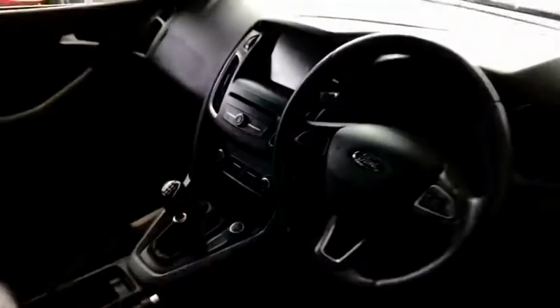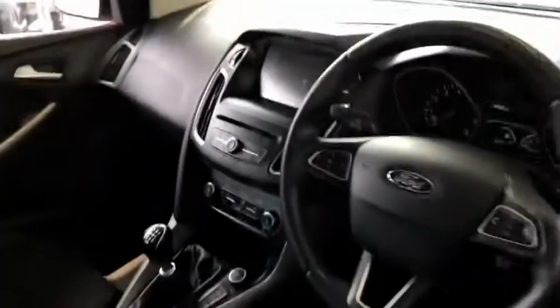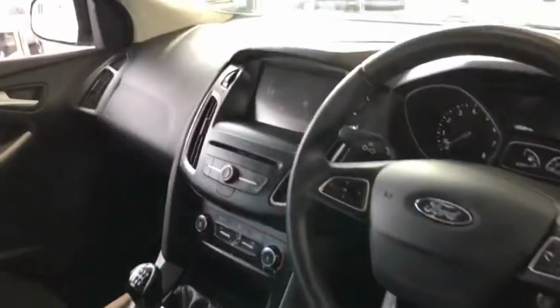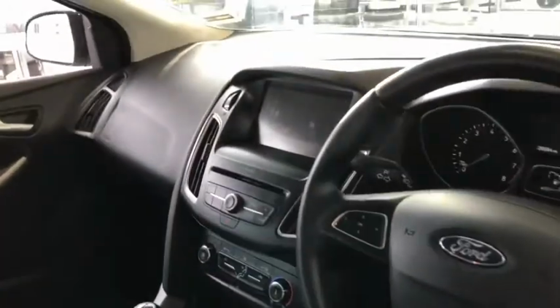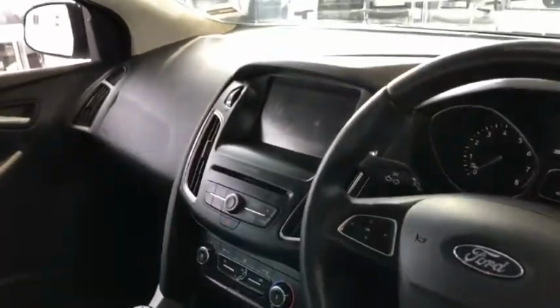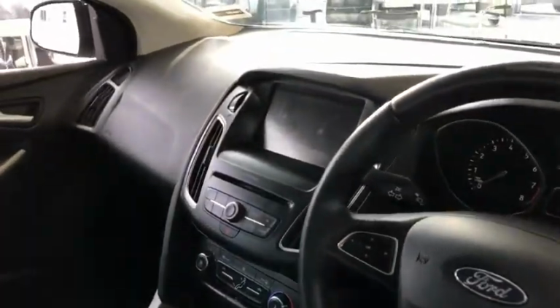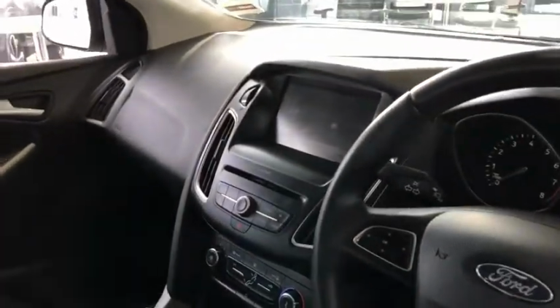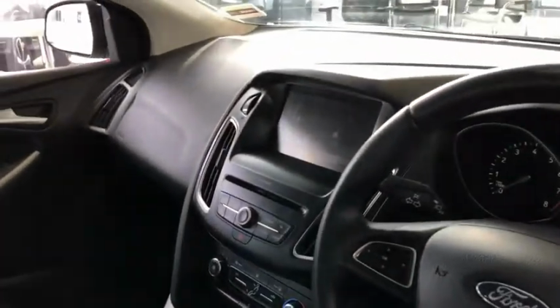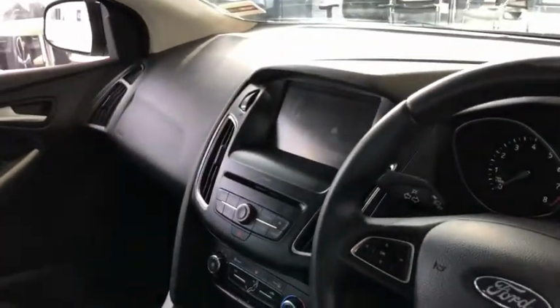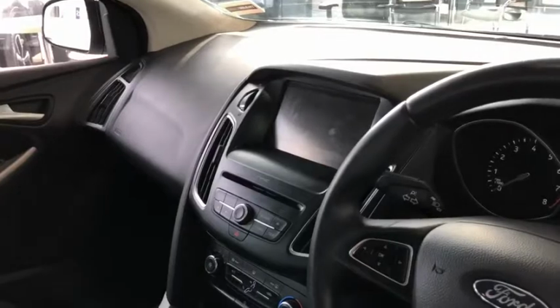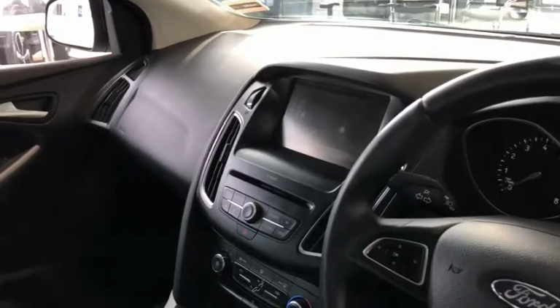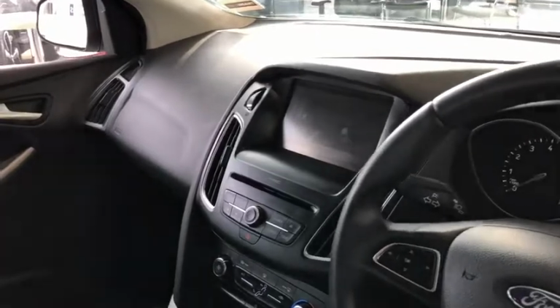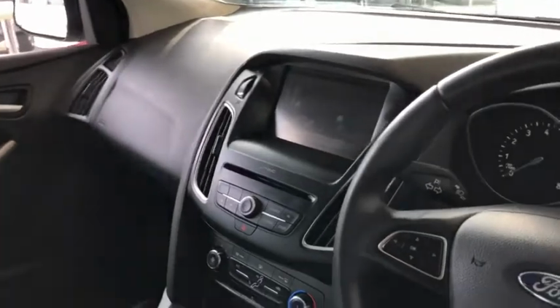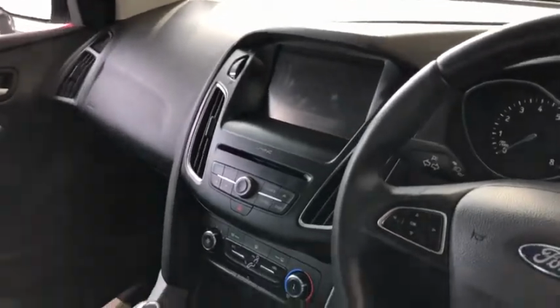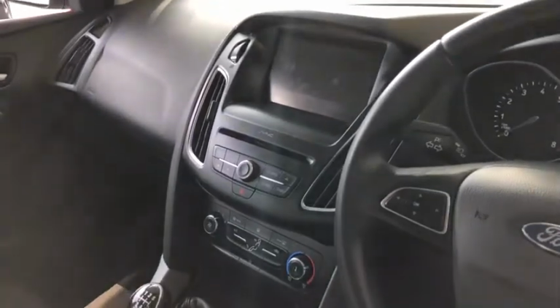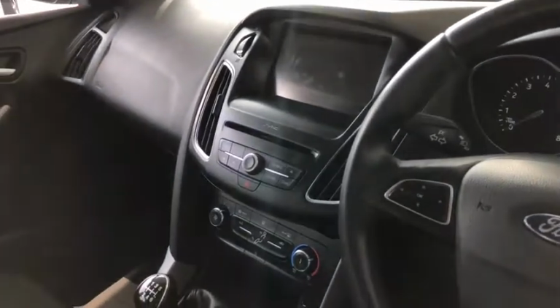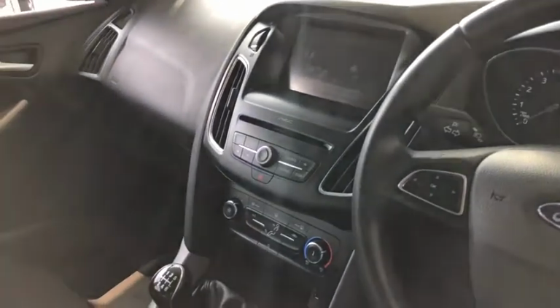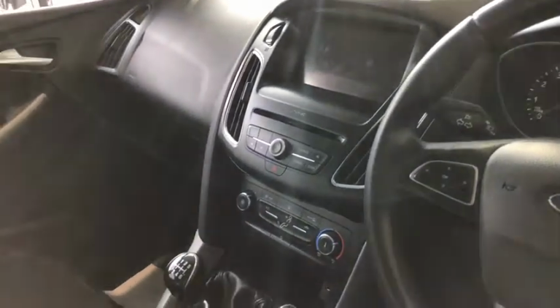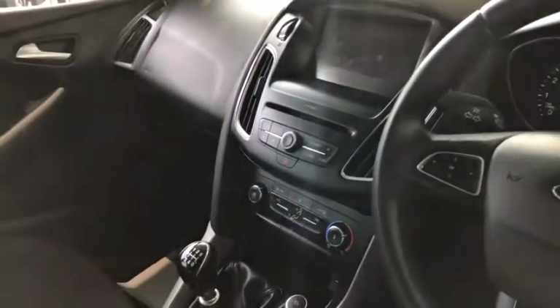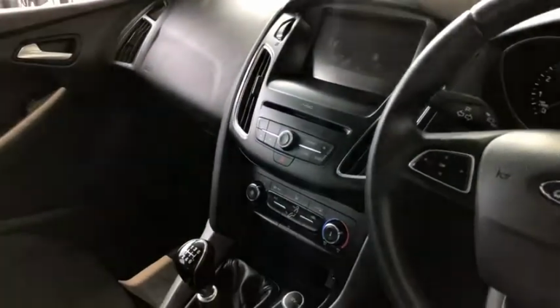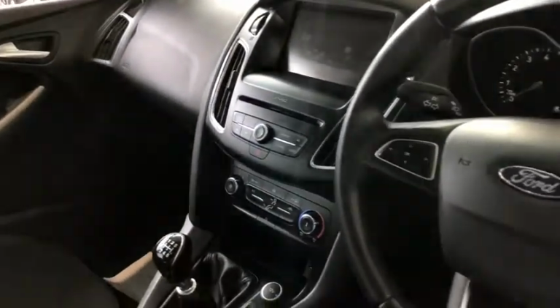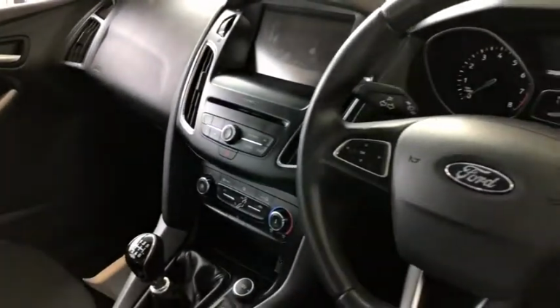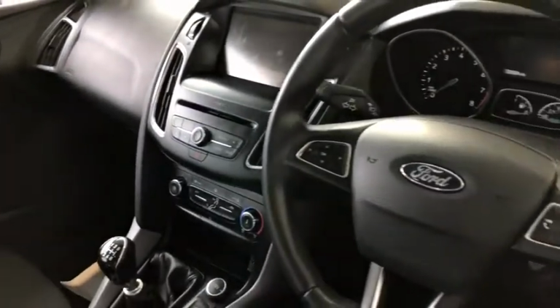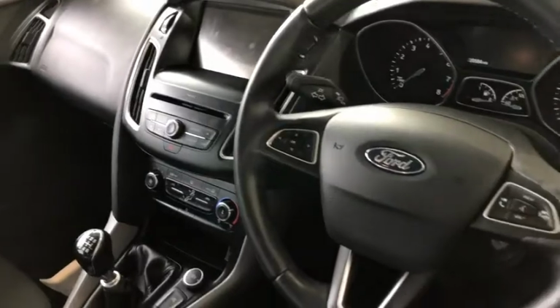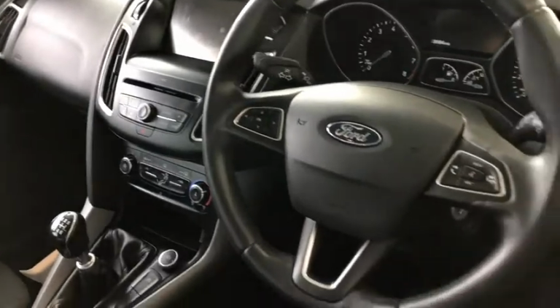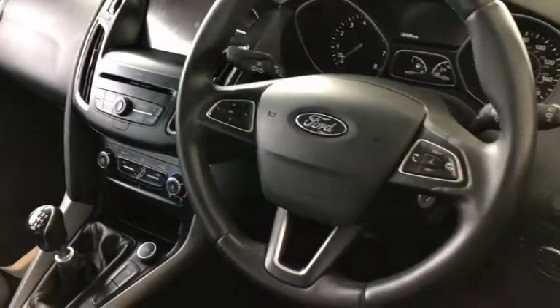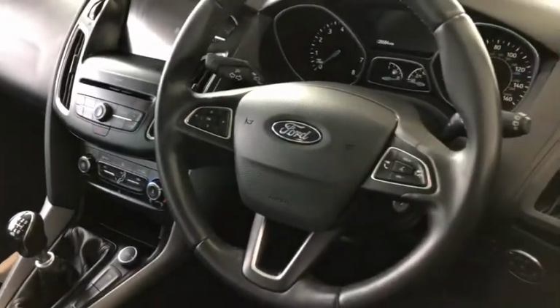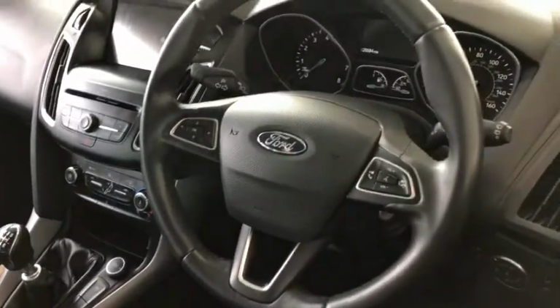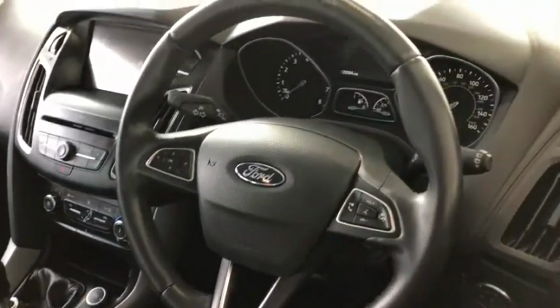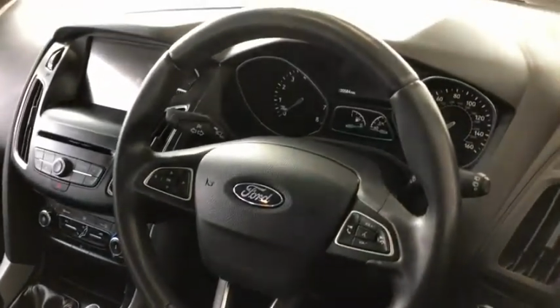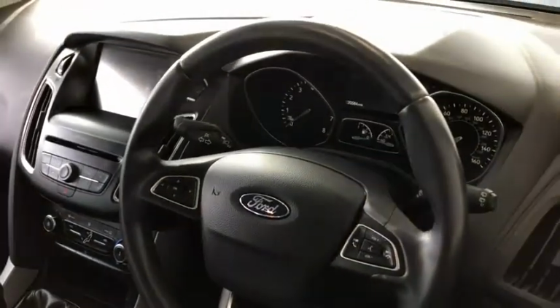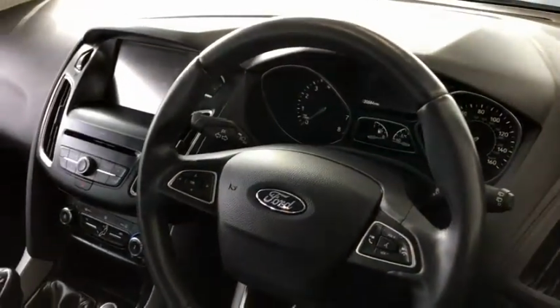This comes with the Sync 2 system with navigation, so that gives you Bluetooth, your phone, digital radio and sat nav. You've also got air conditioning and the heated front windscreen. All your audio controls are on the steering wheel there.